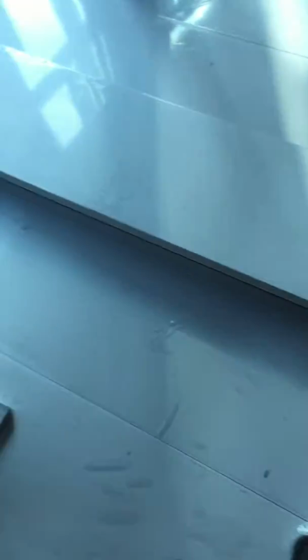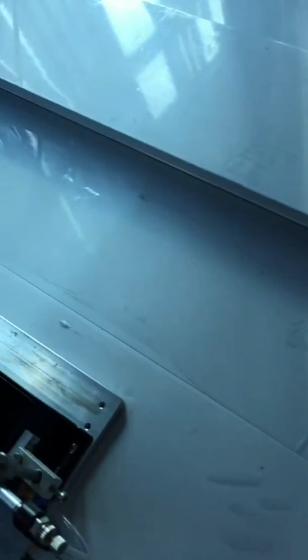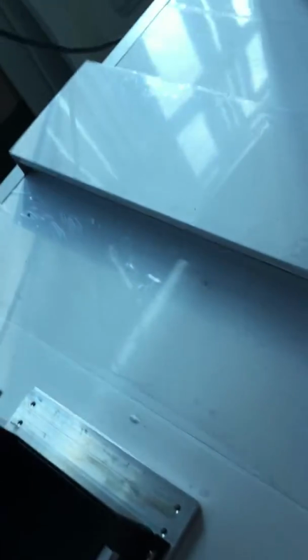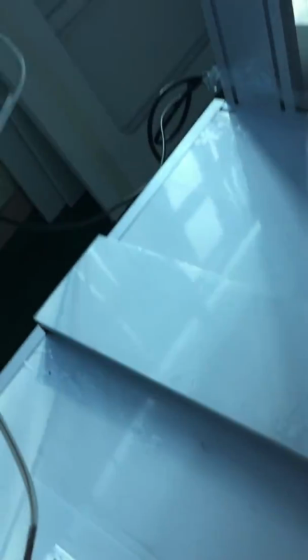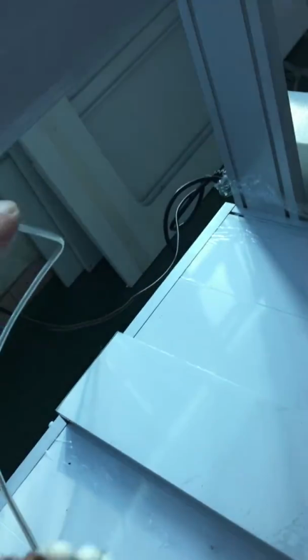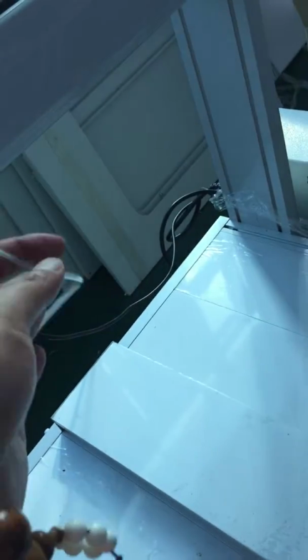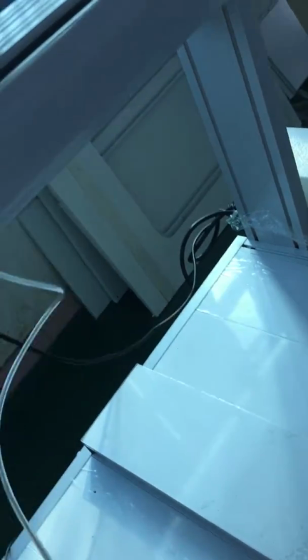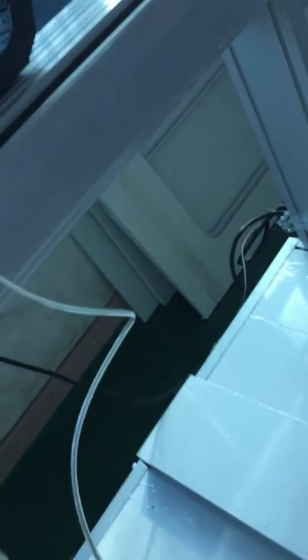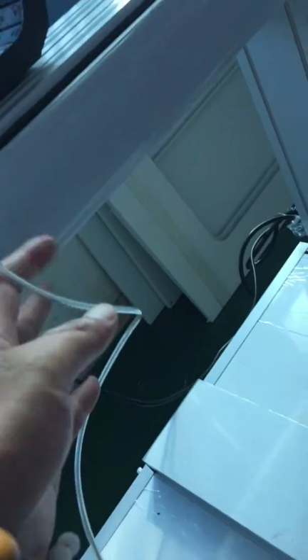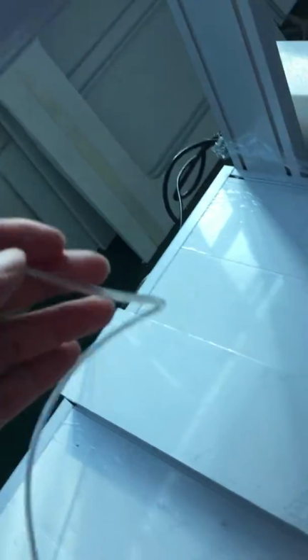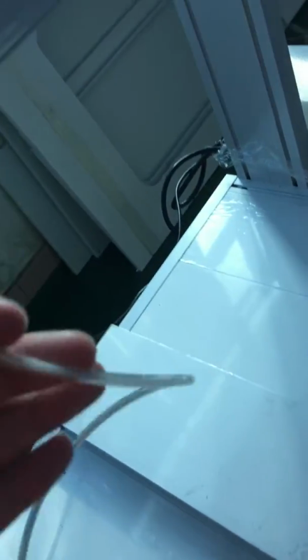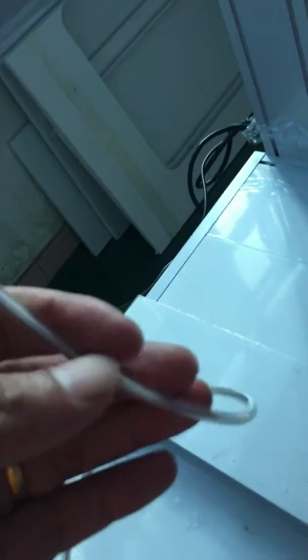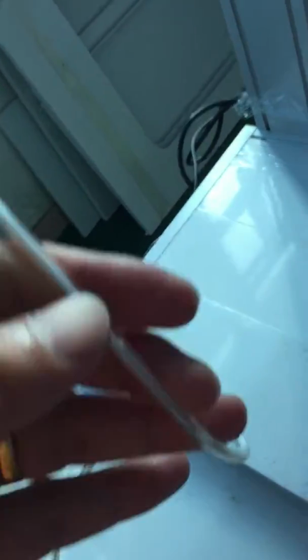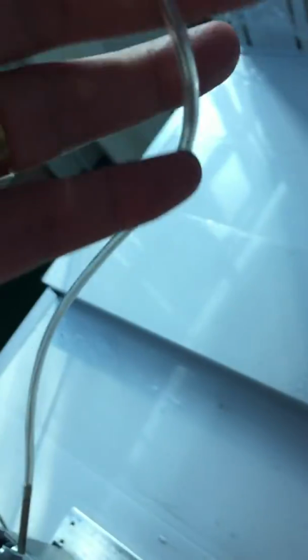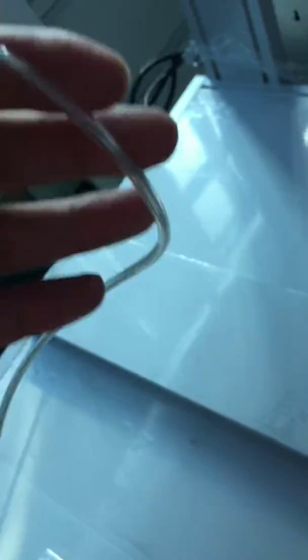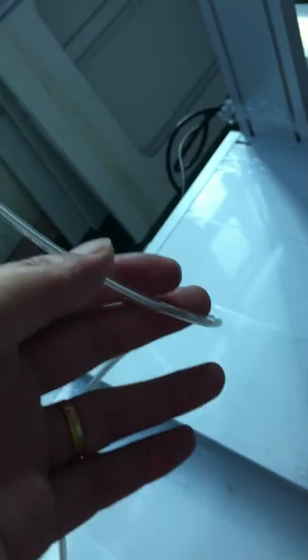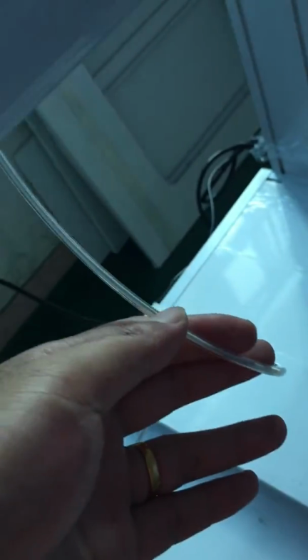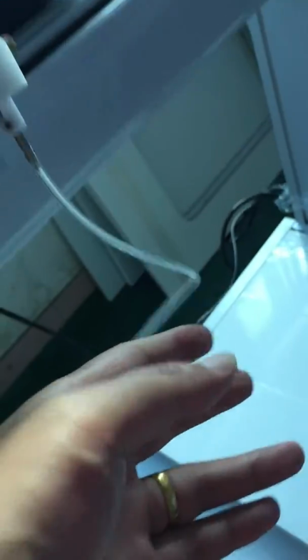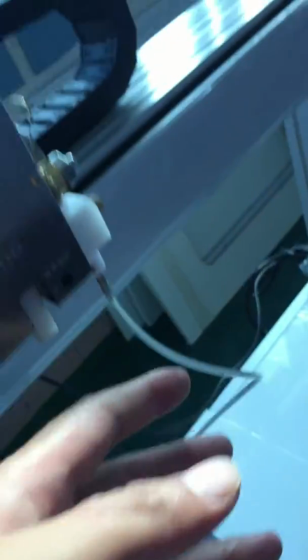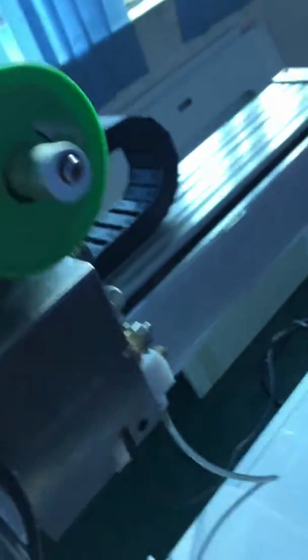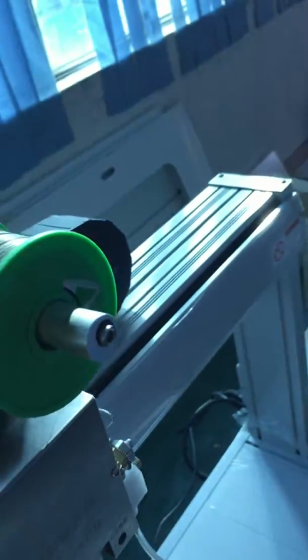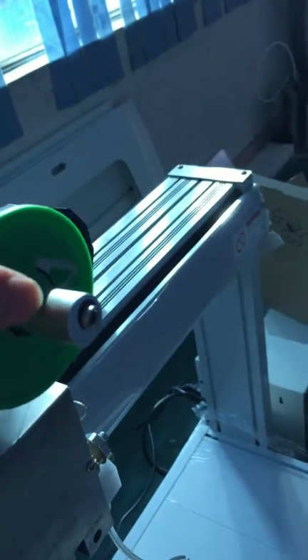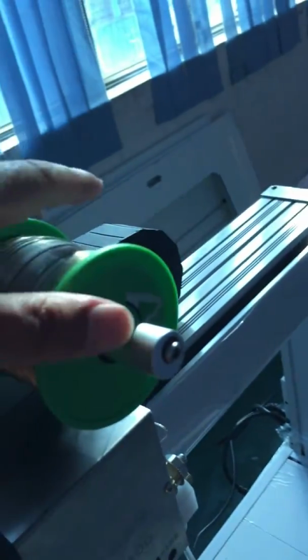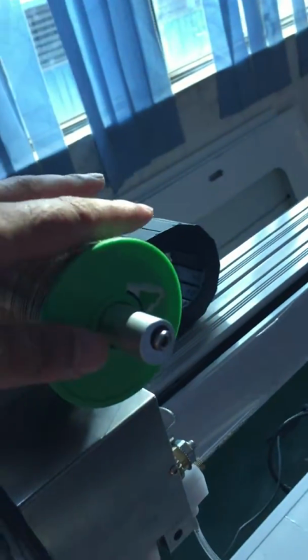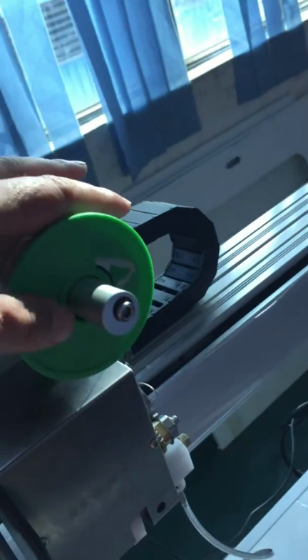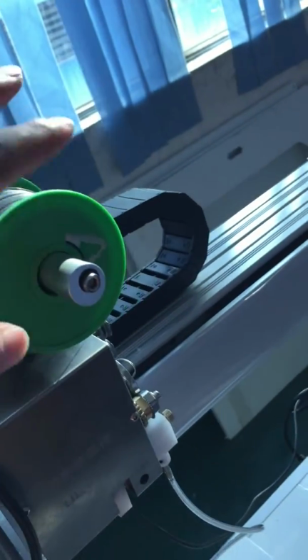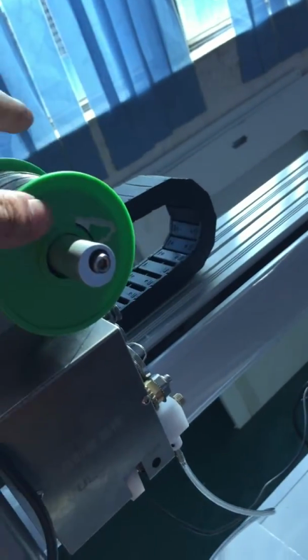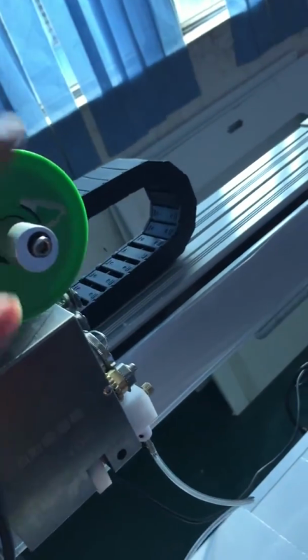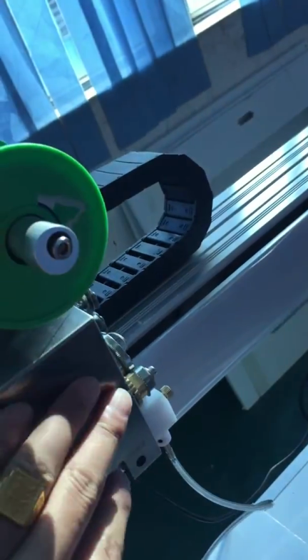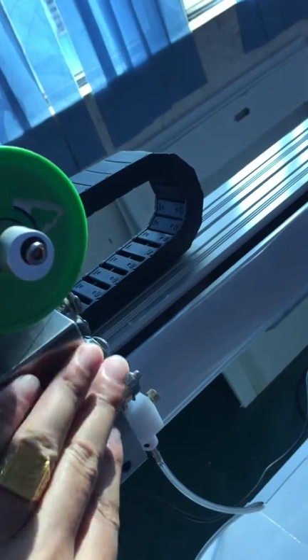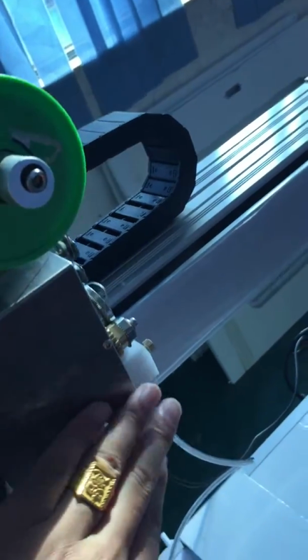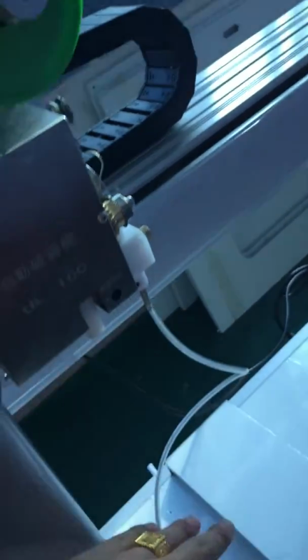Also, this is the tin pipe. When we get the machine, there's no tin — we need to load the tin ourselves.